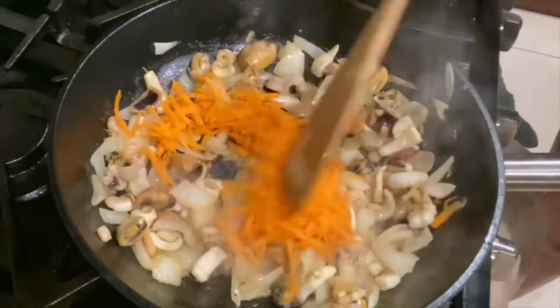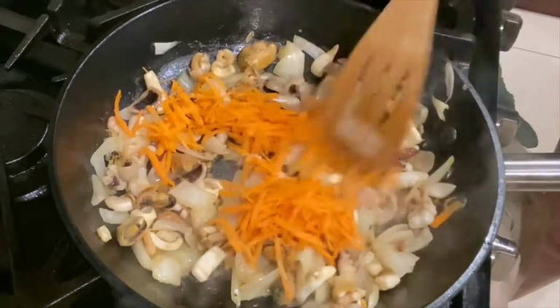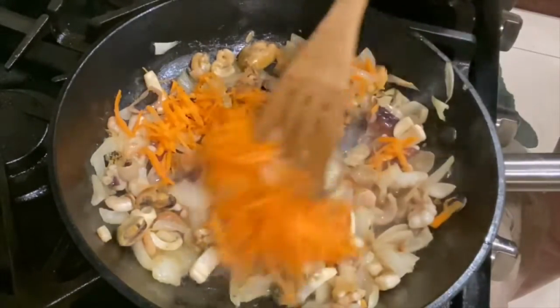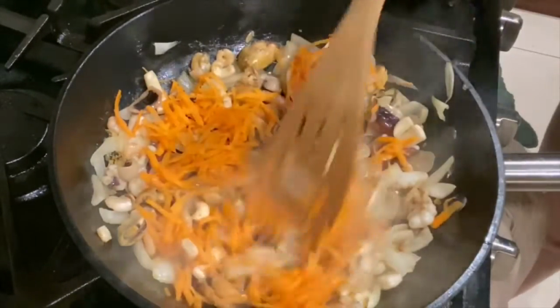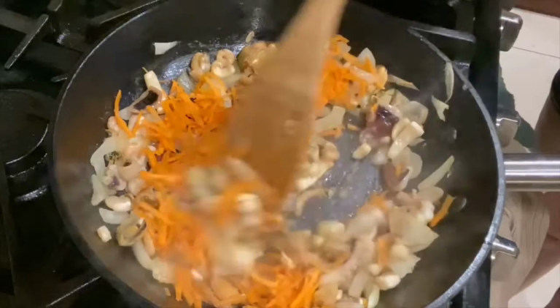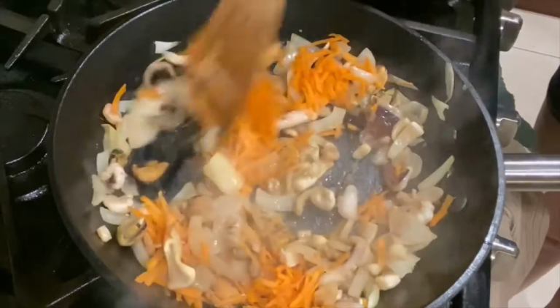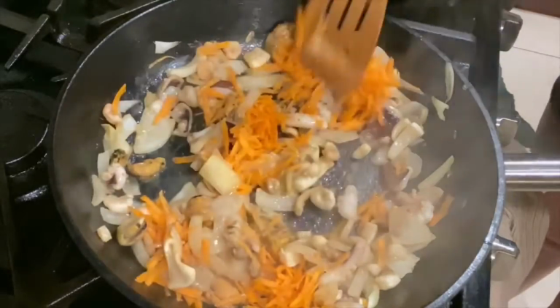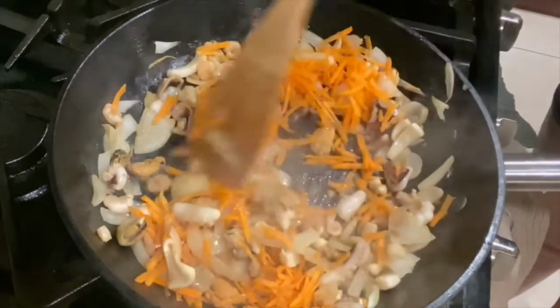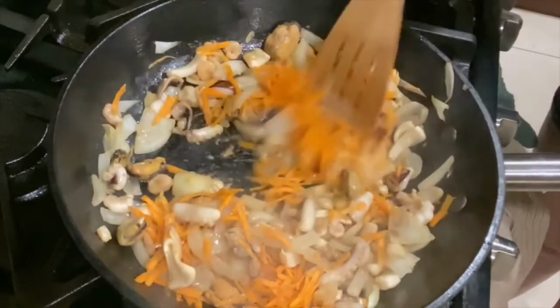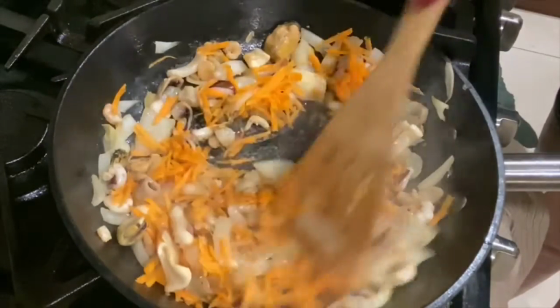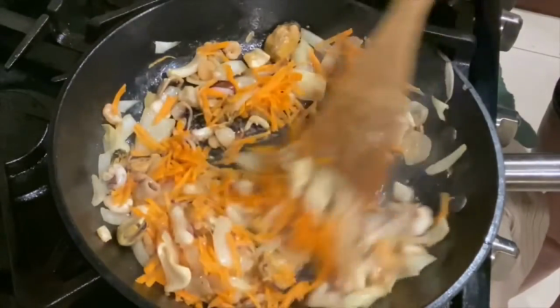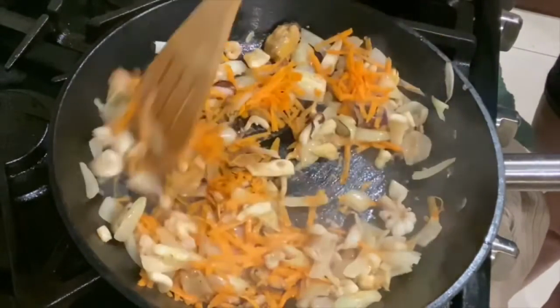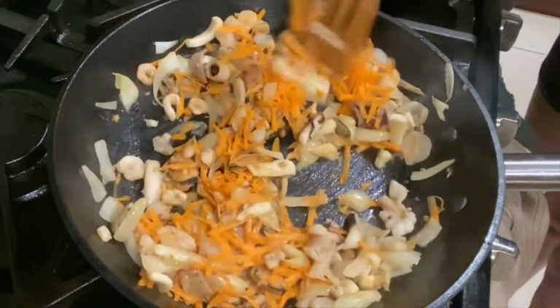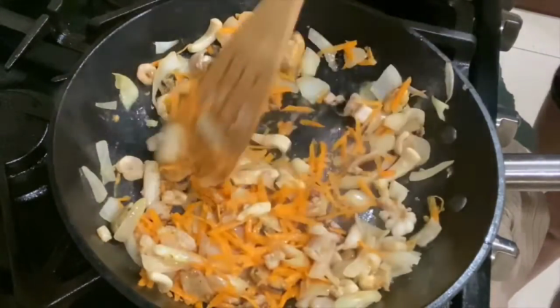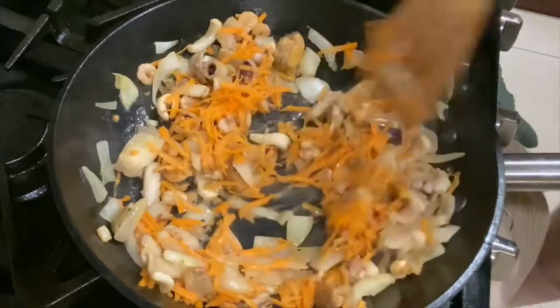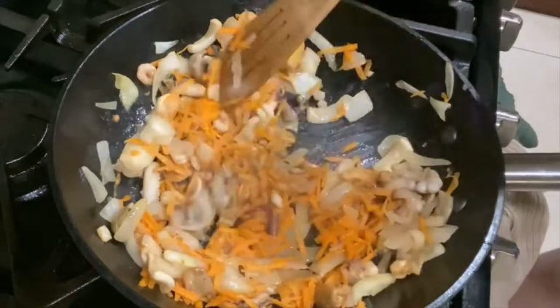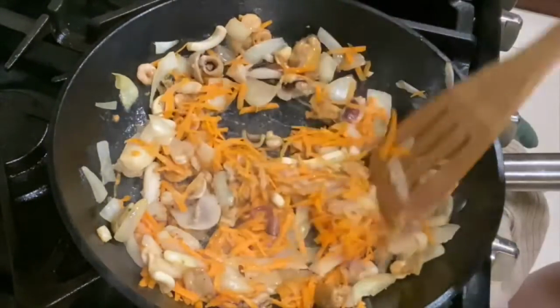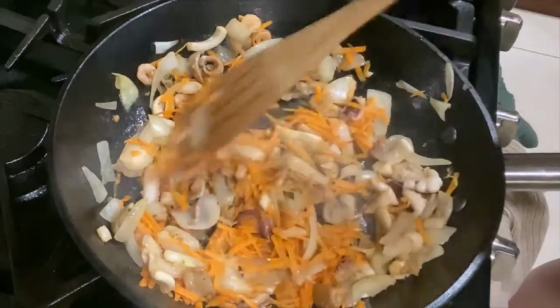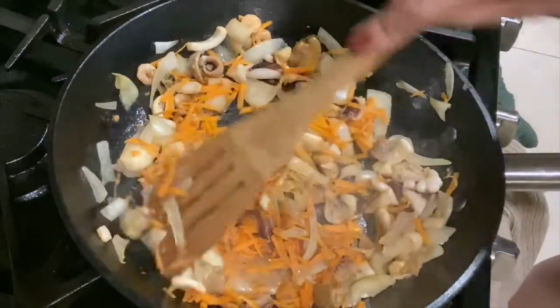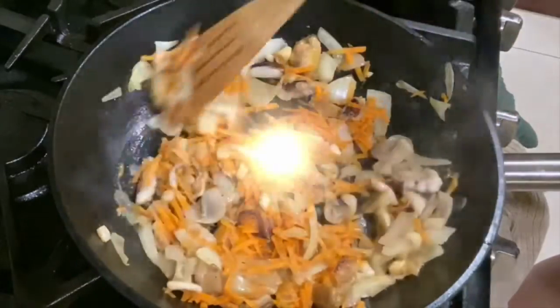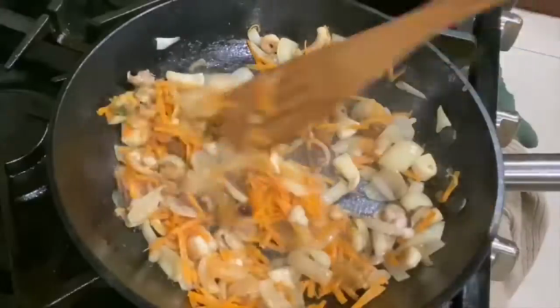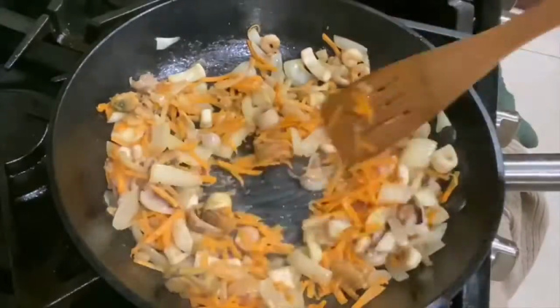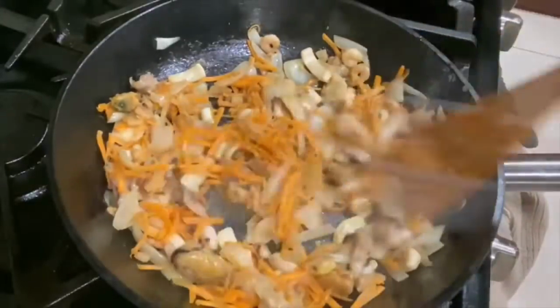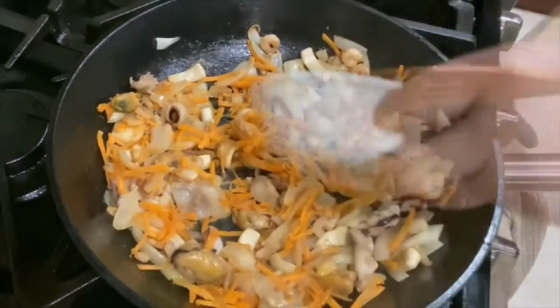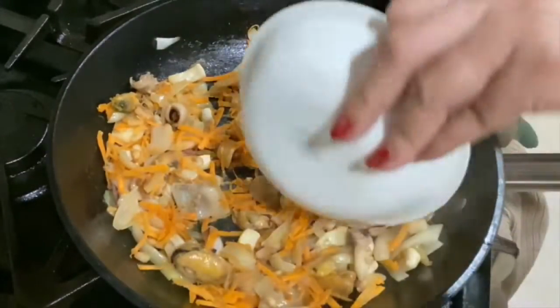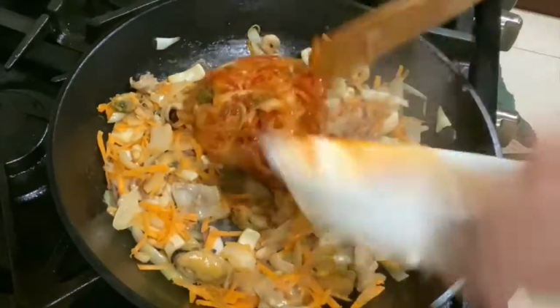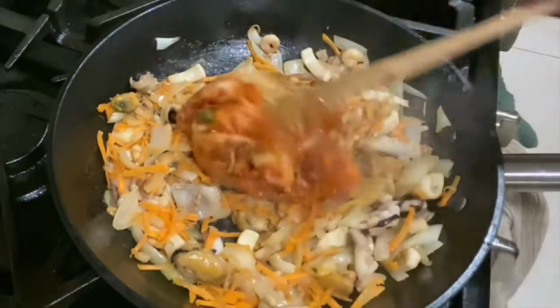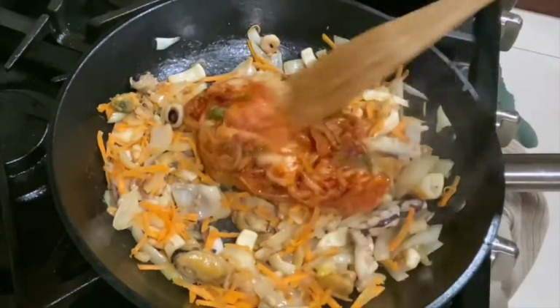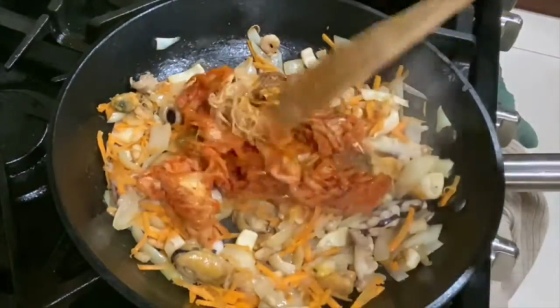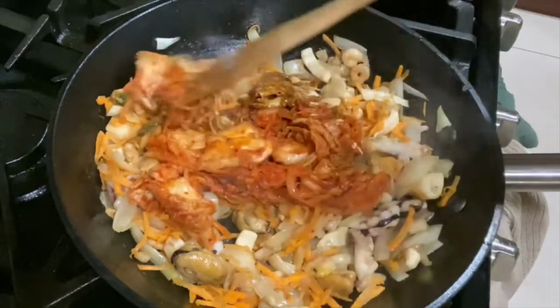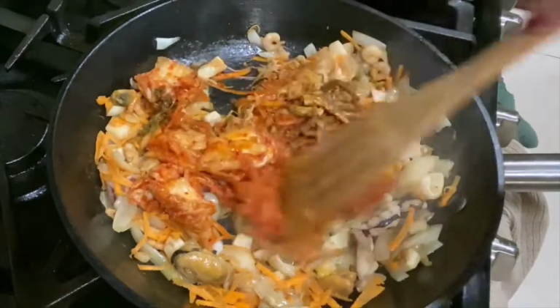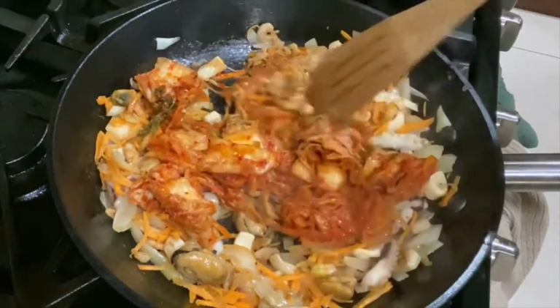Next add 1 half cup of shredded carrots. Now add 1 cup of kimchi.